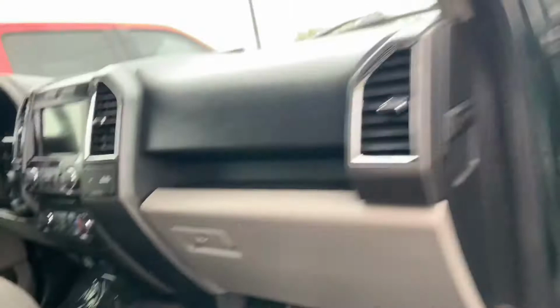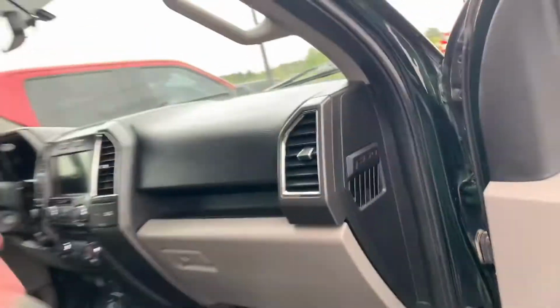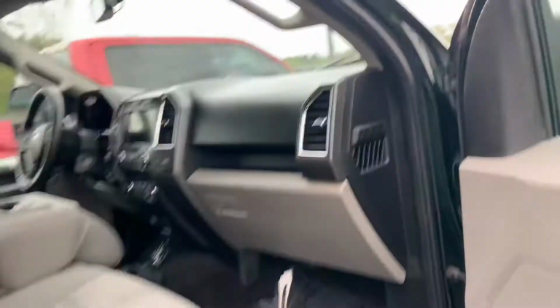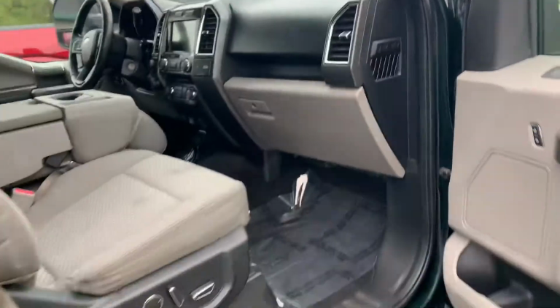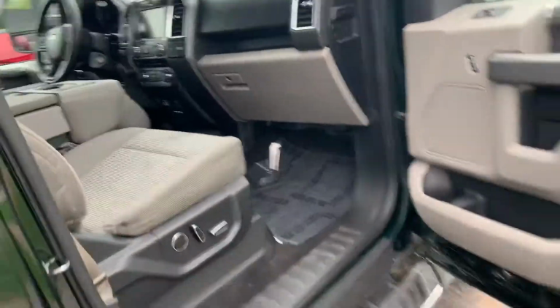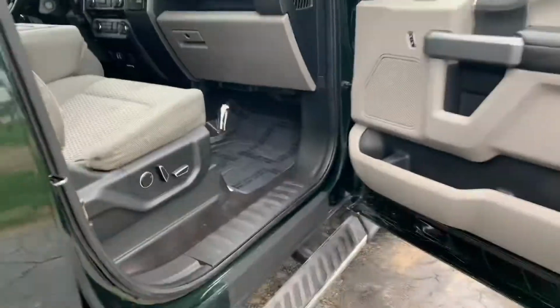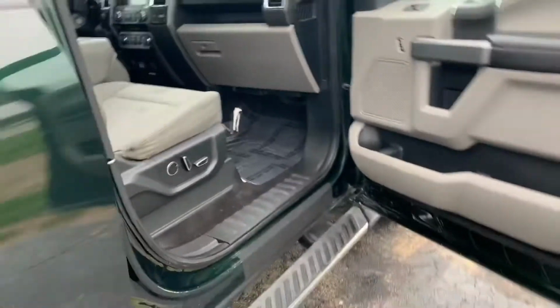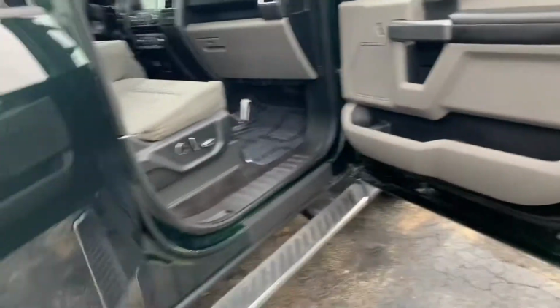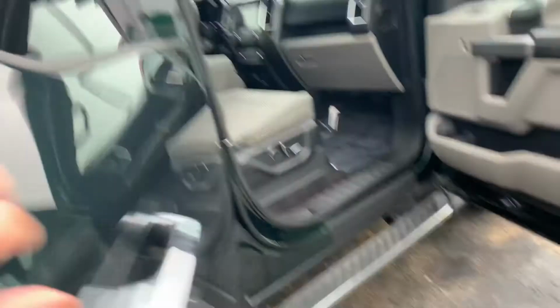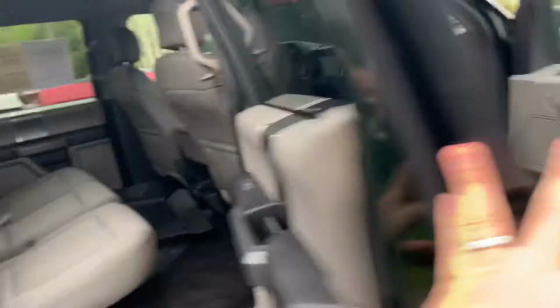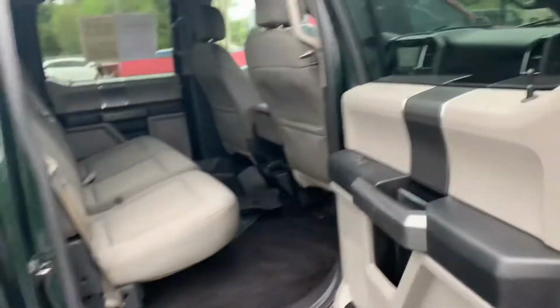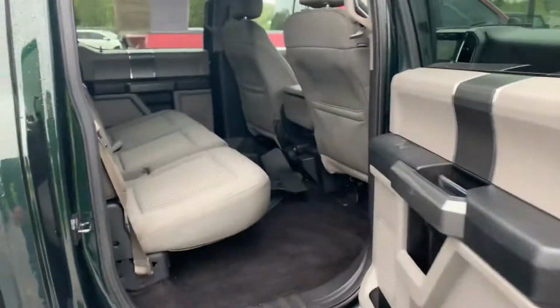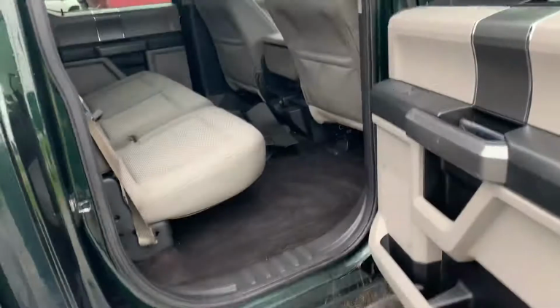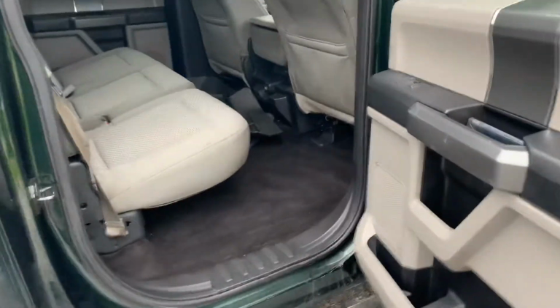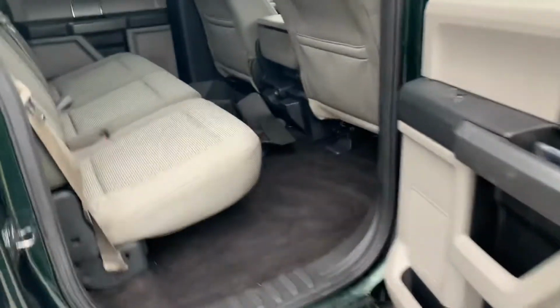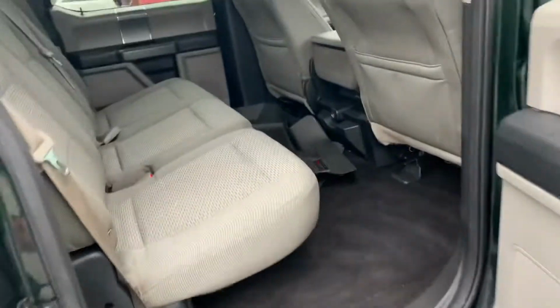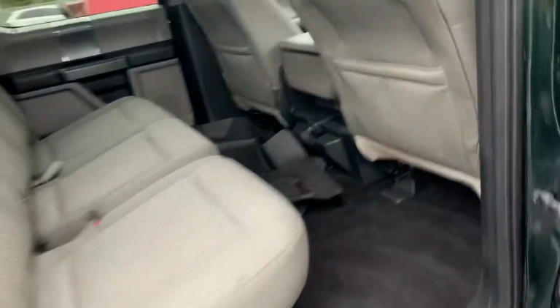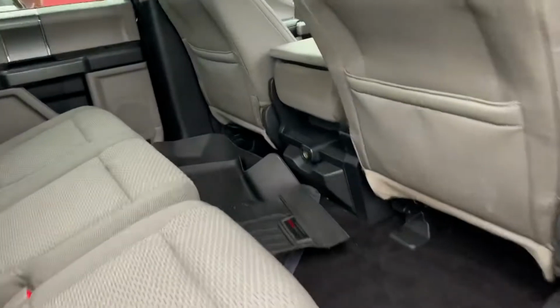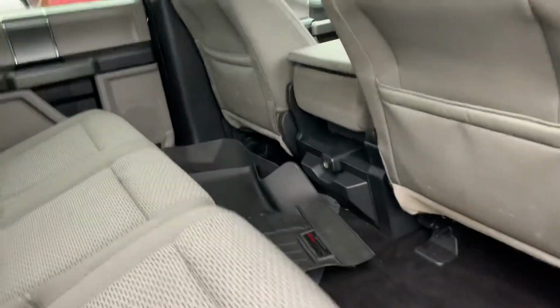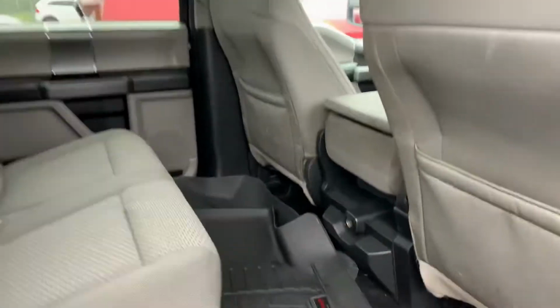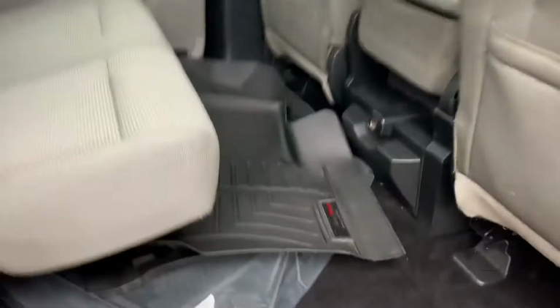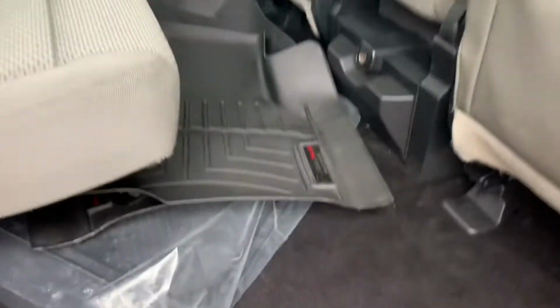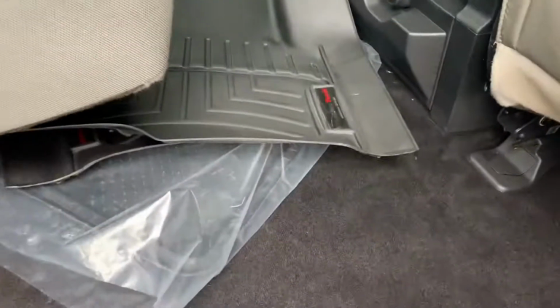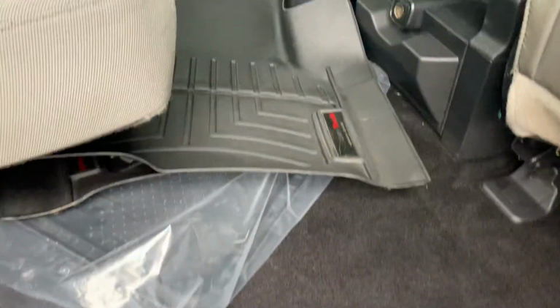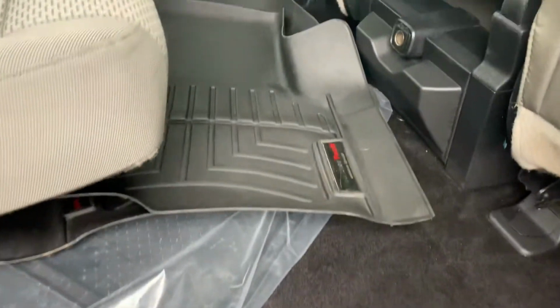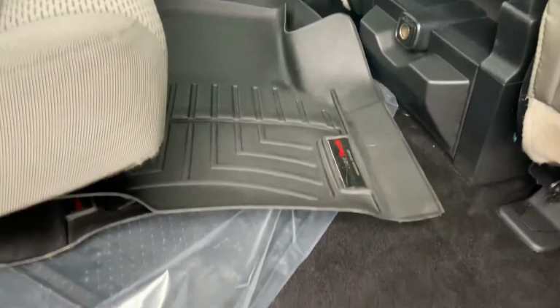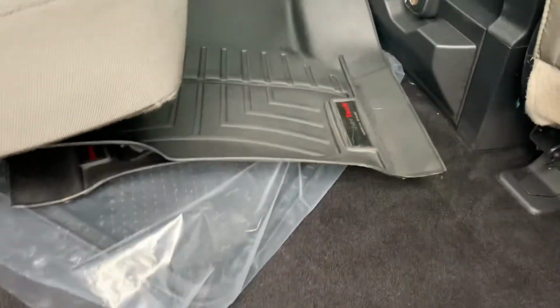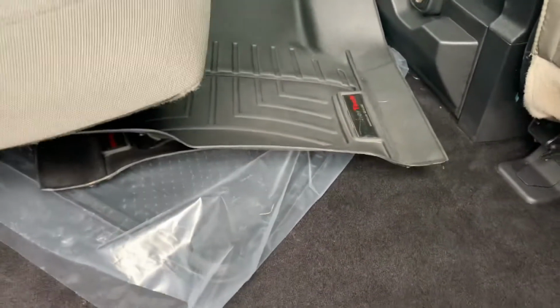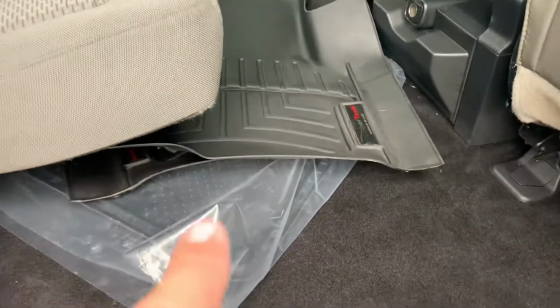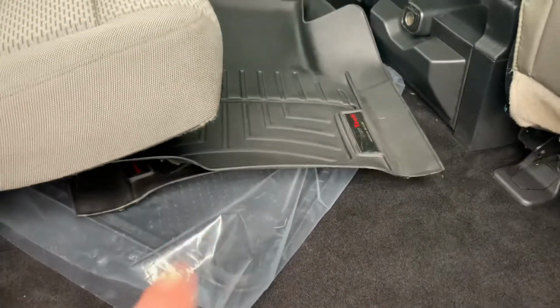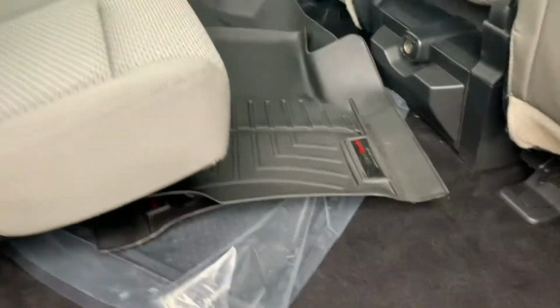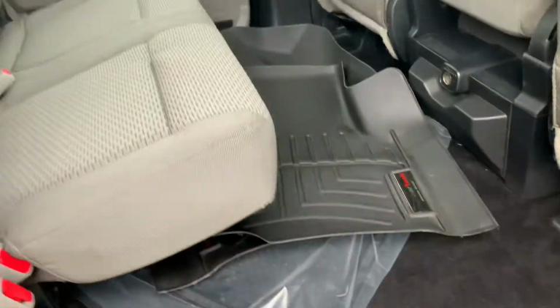I mean, can't beat that. 60-40 split folding rear bench, easy lift back seats, a nice set of WeatherTechs up front. Looks like we've got carpet mats for the rear.